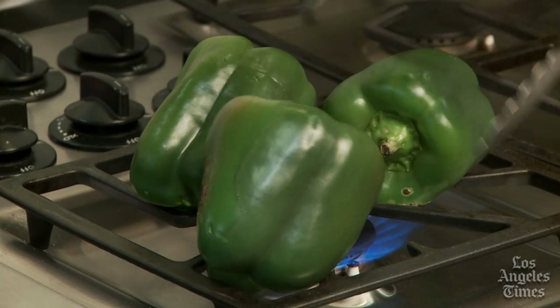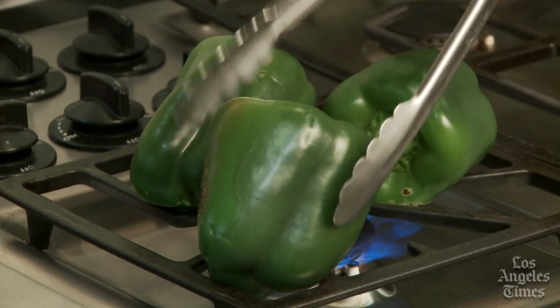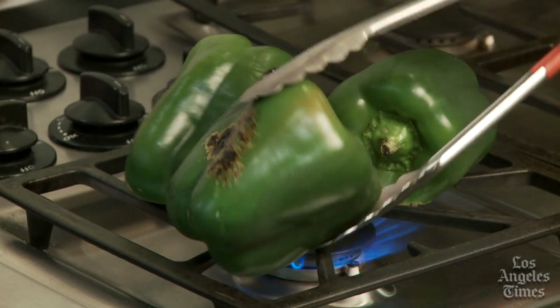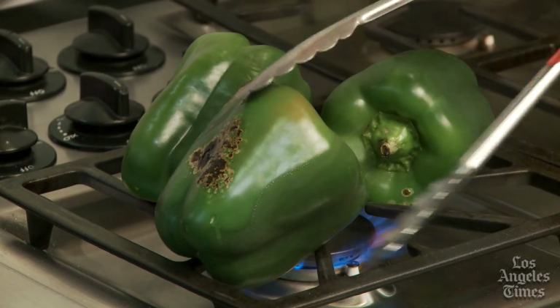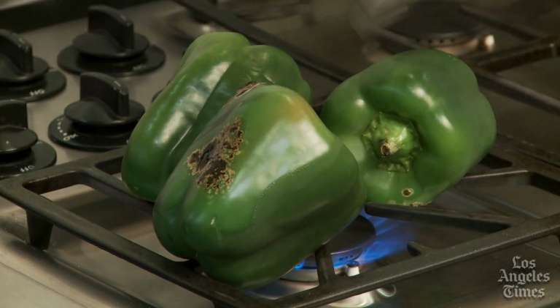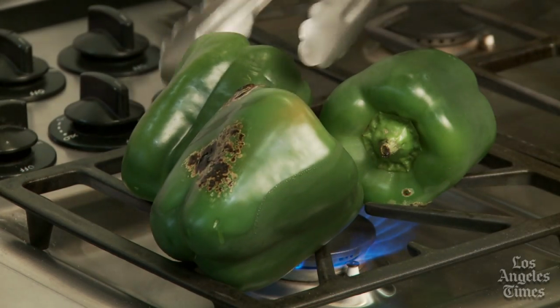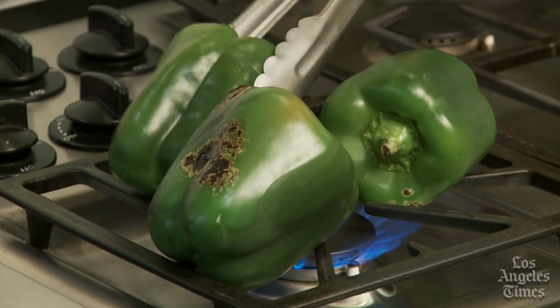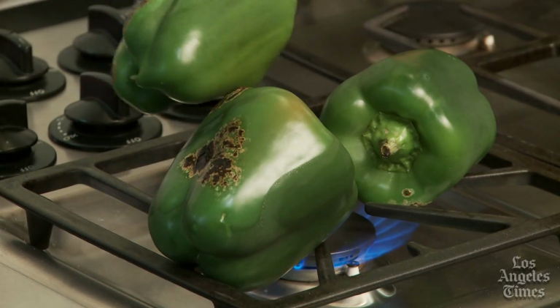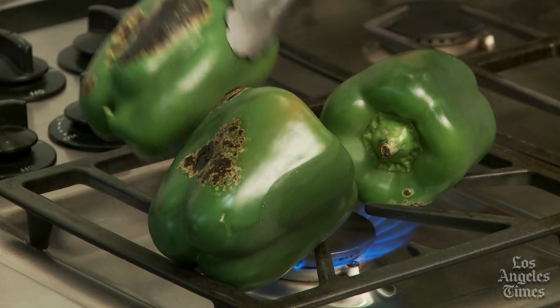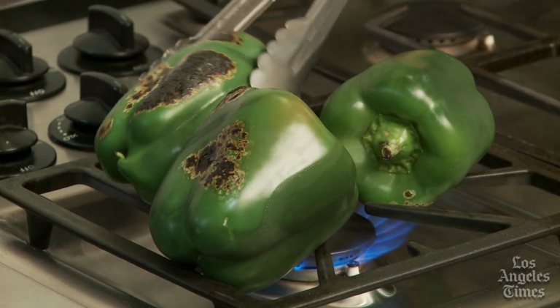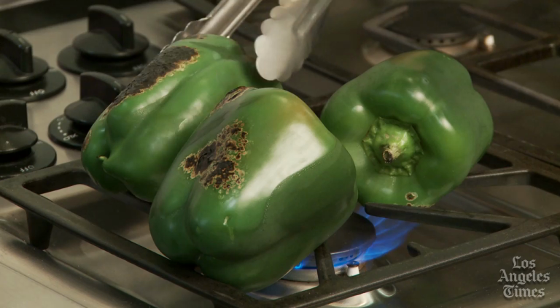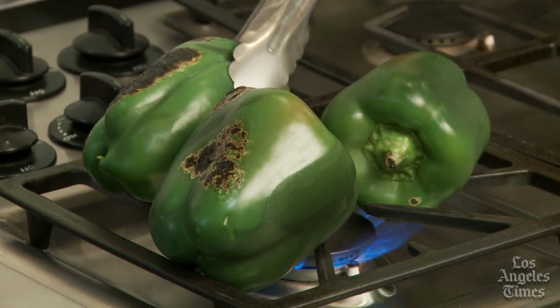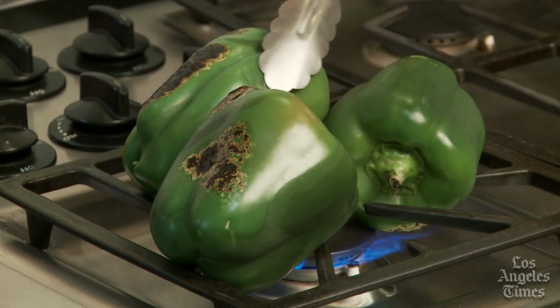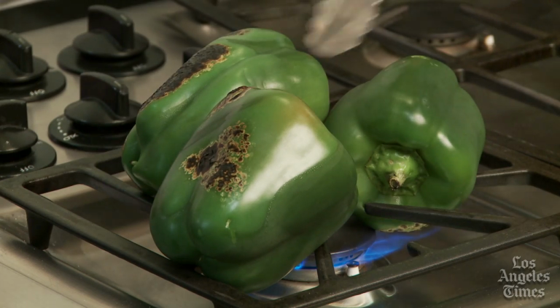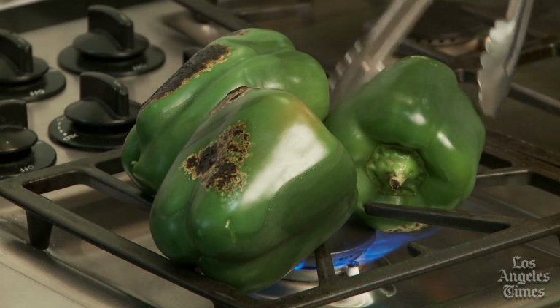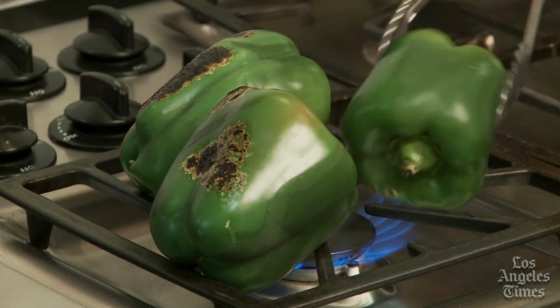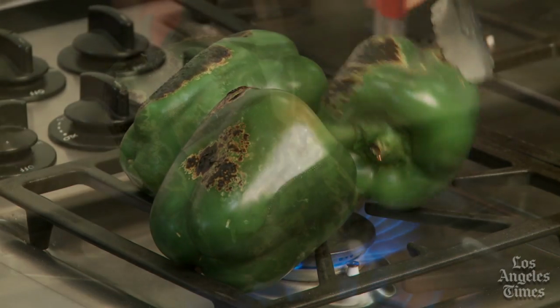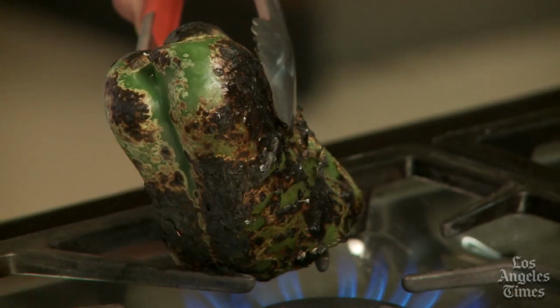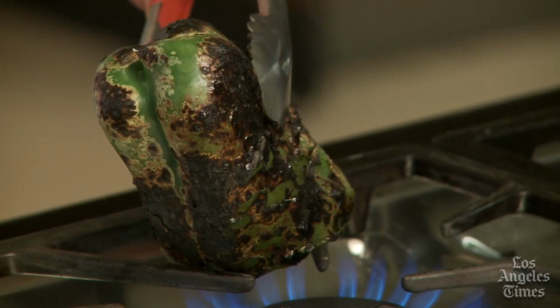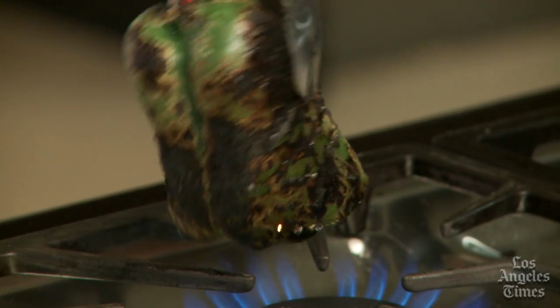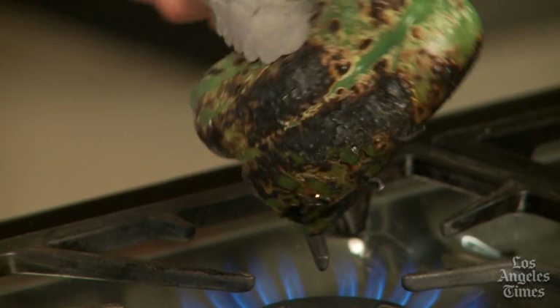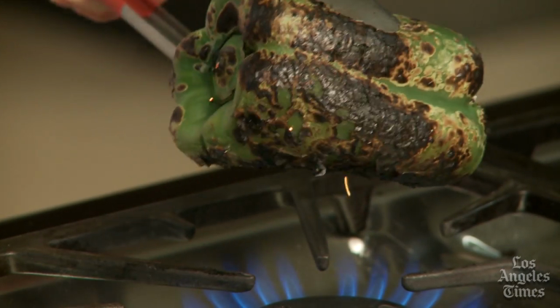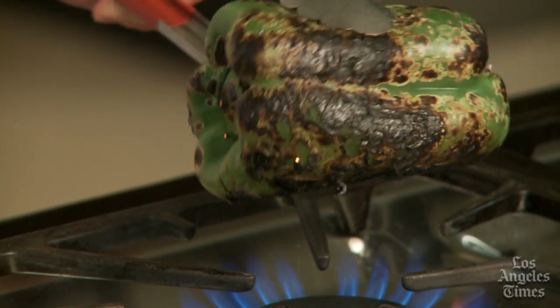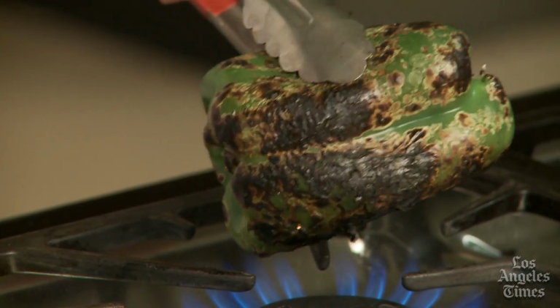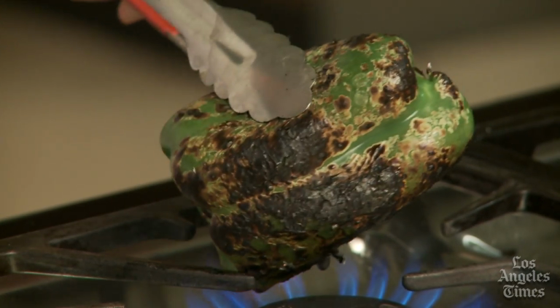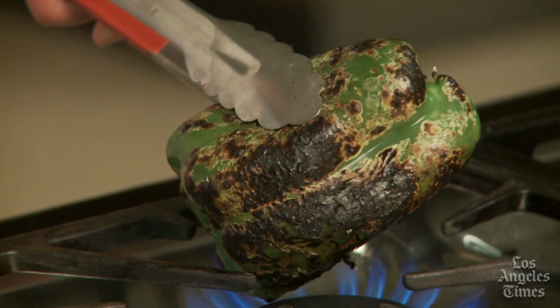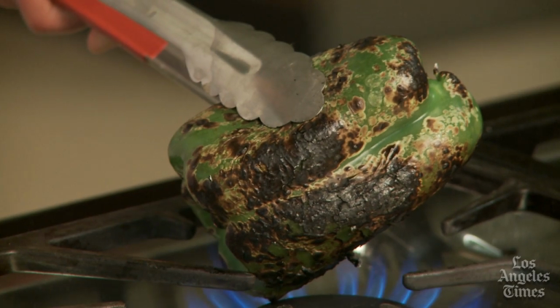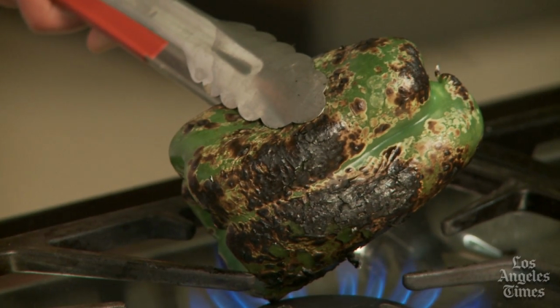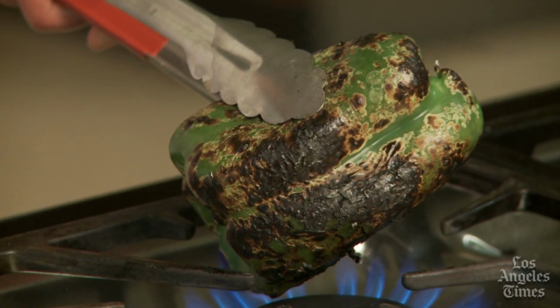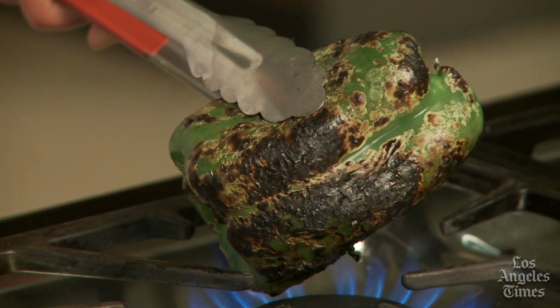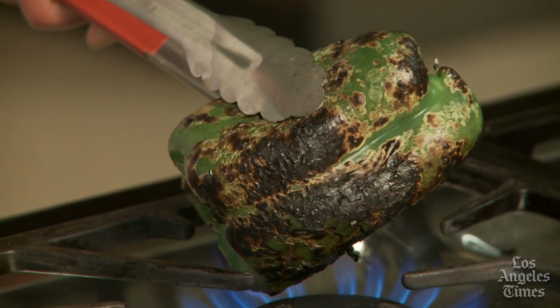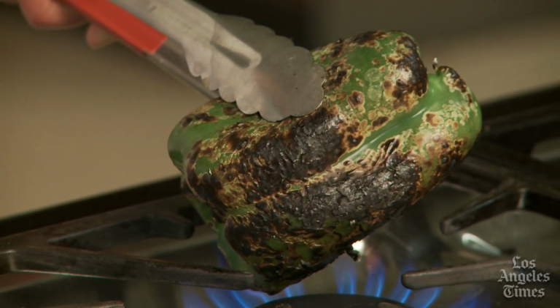Rotate the peppers over the fire using a set of tongs just until the outer skin blackens and blisters and becomes charred on all sides. Don't leave the peppers over the burner for too long or they can burn.